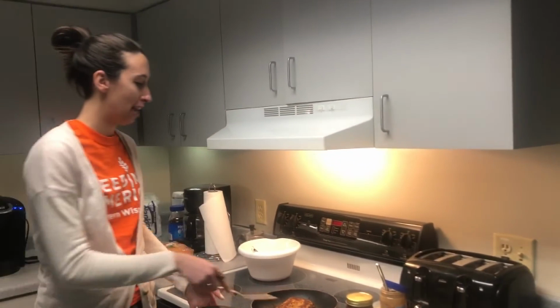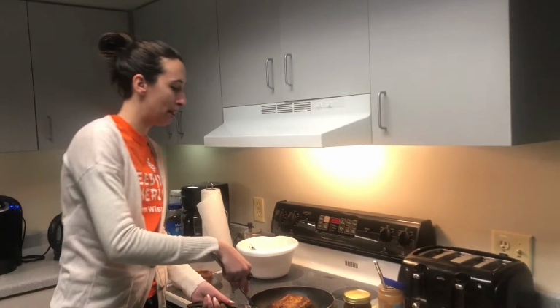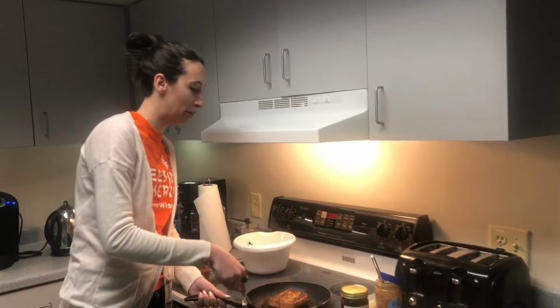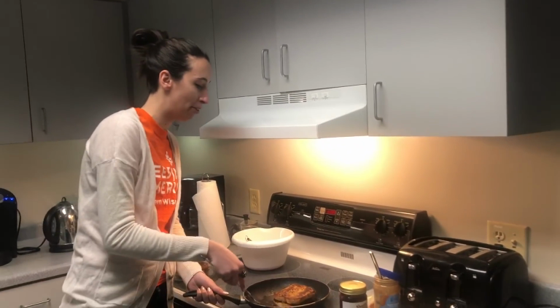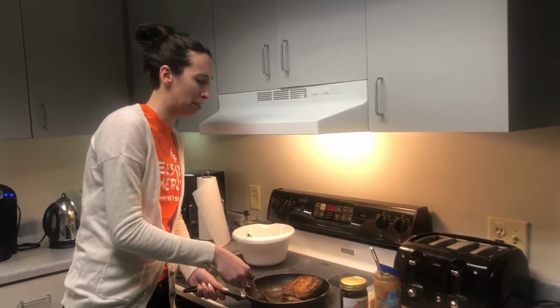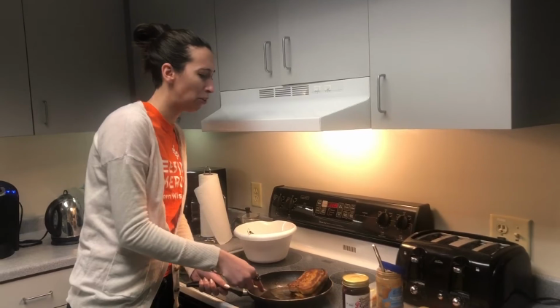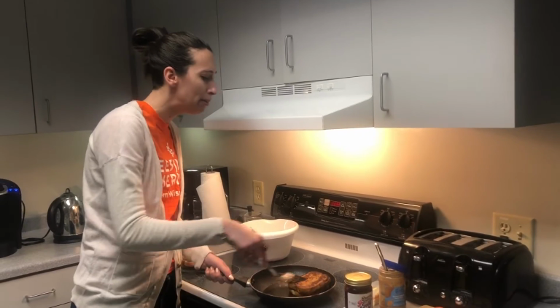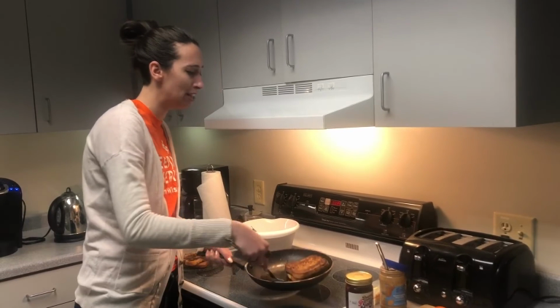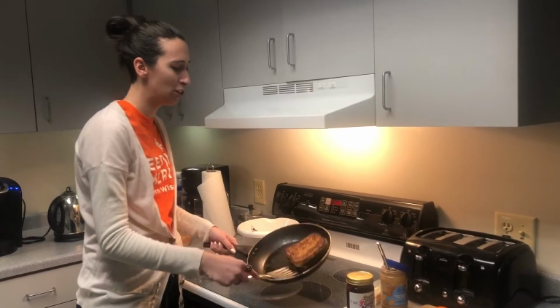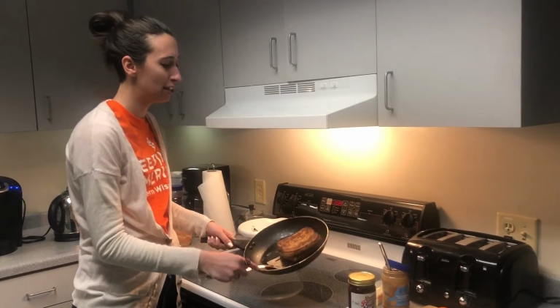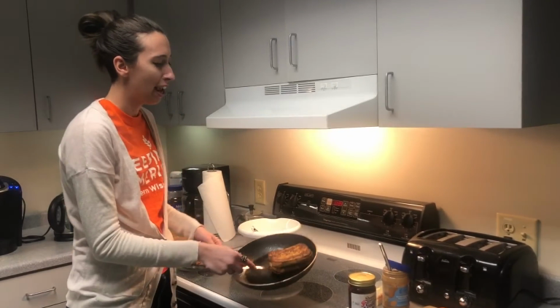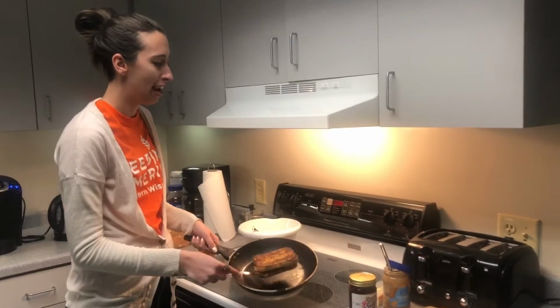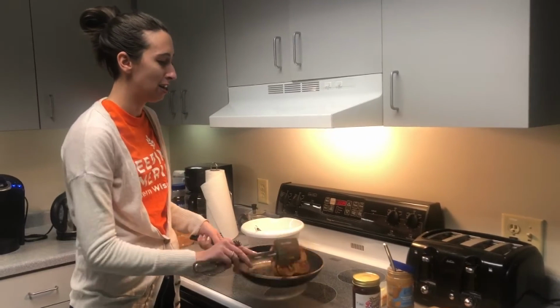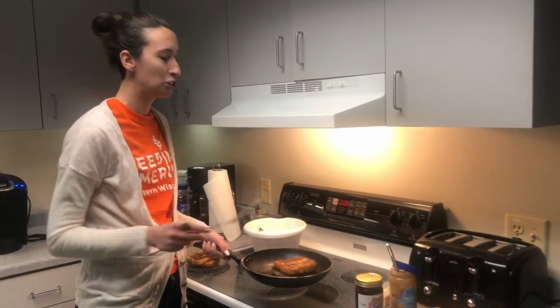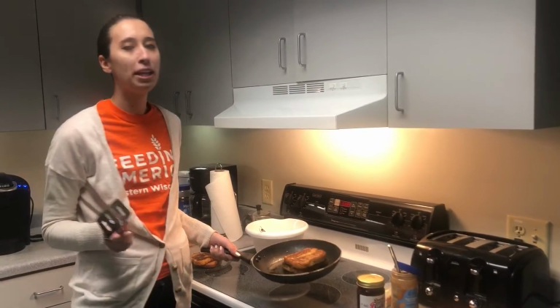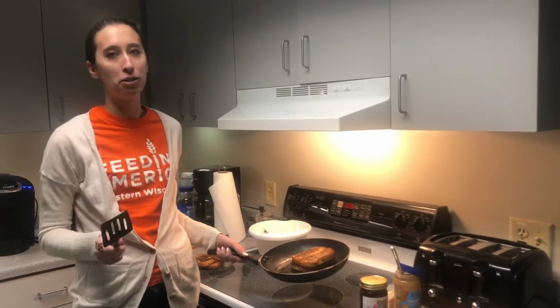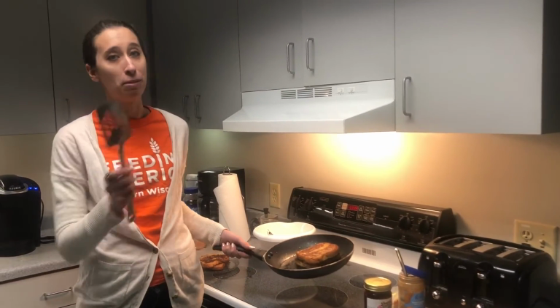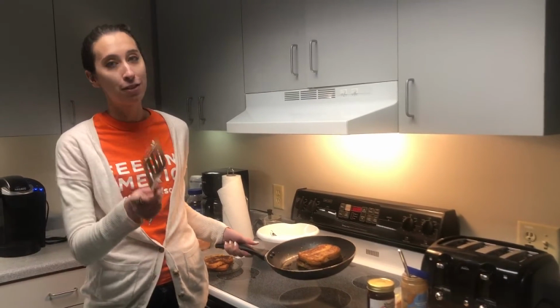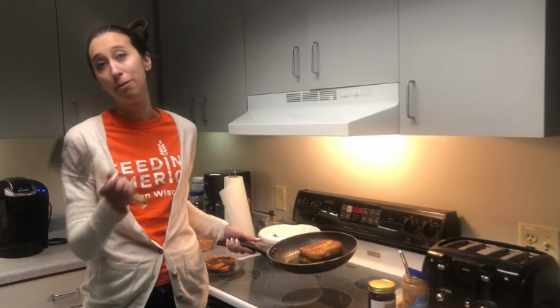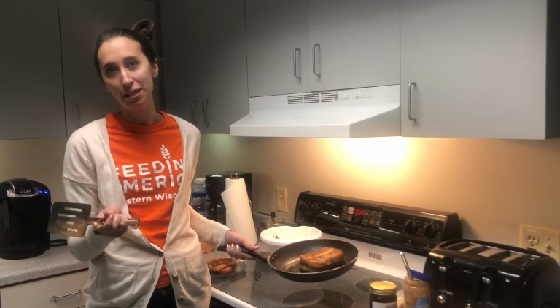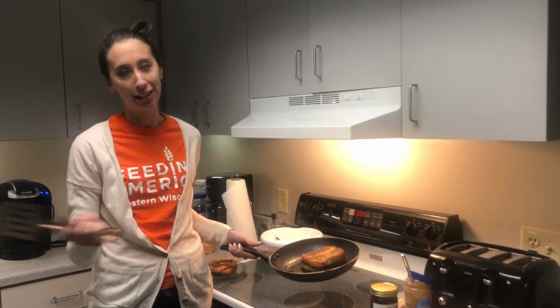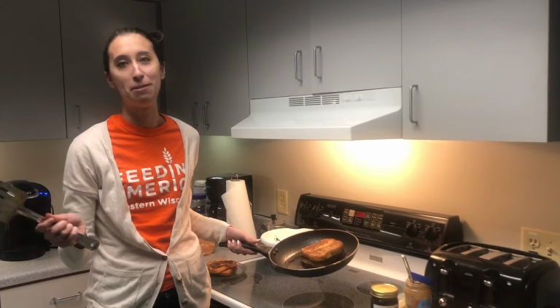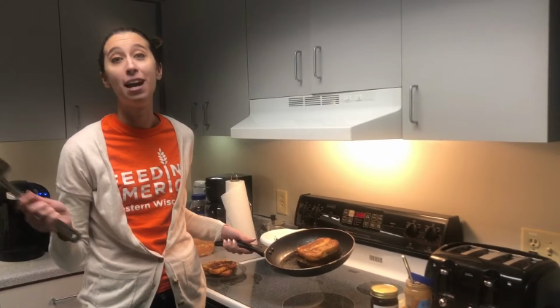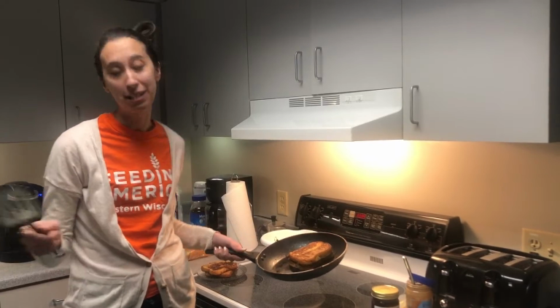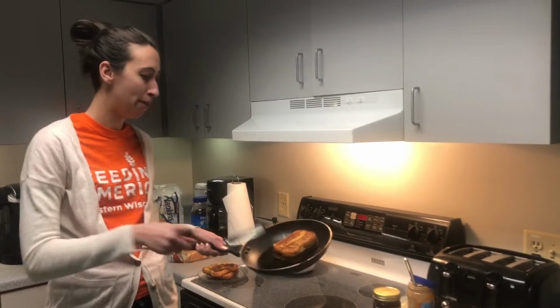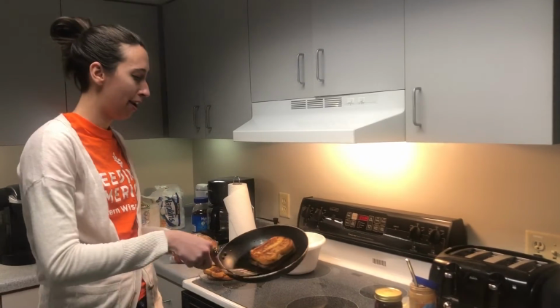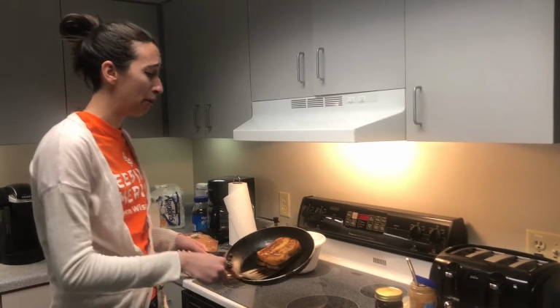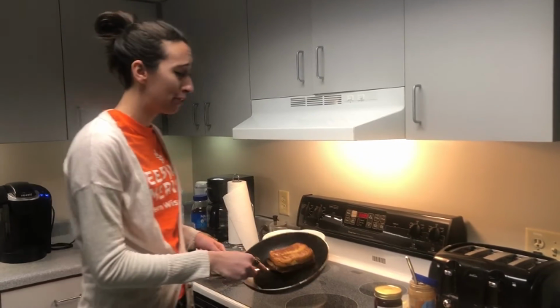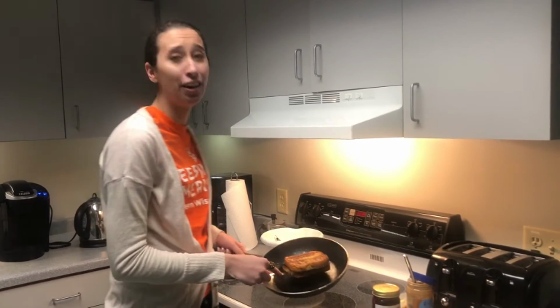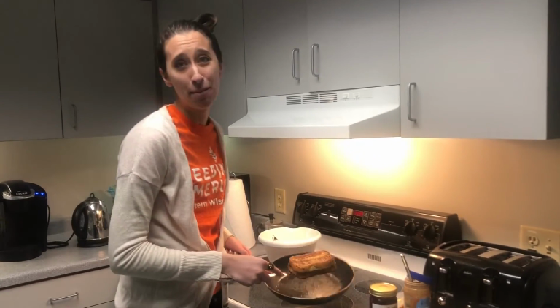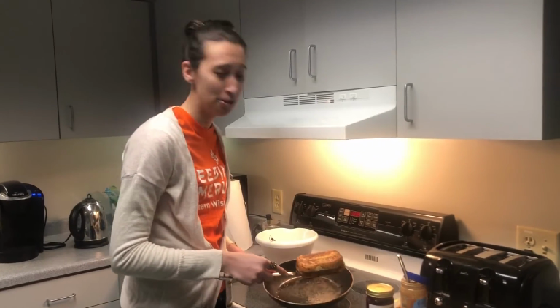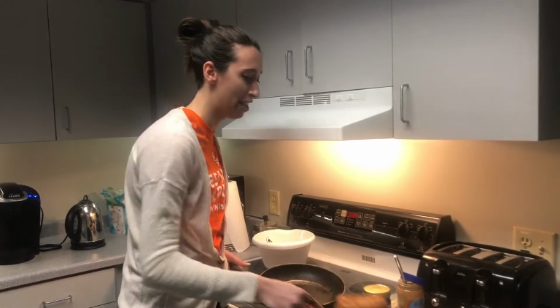And so when that comes out, it's going to be like creamy and delicious. And it's just going to be like the ultimate. It could be breakfast, it could be a snack, it could be any time. Breakfast through dinner, absolutely a thing.